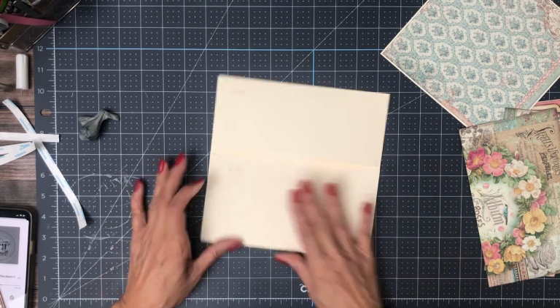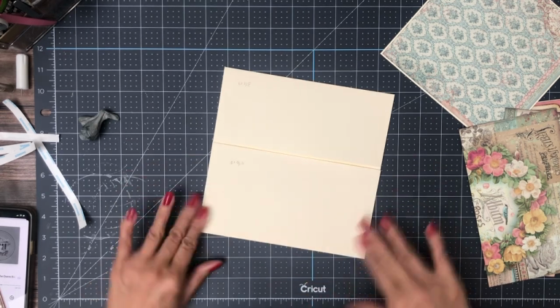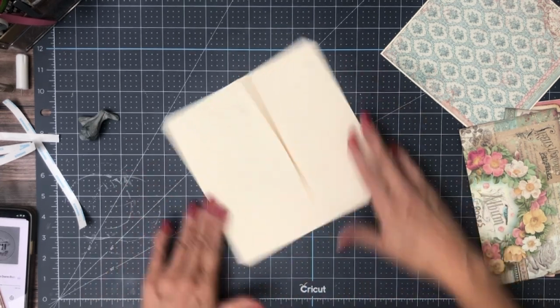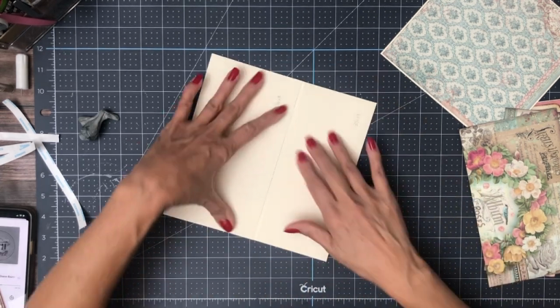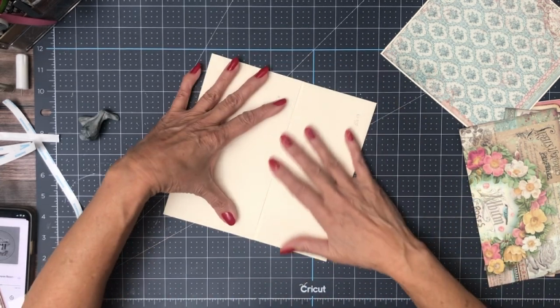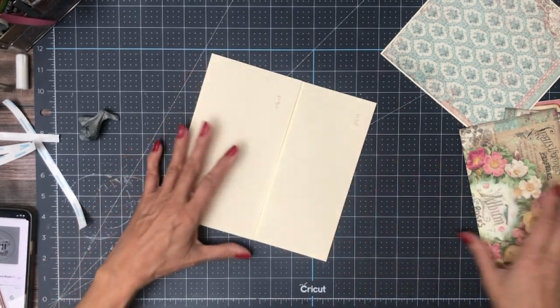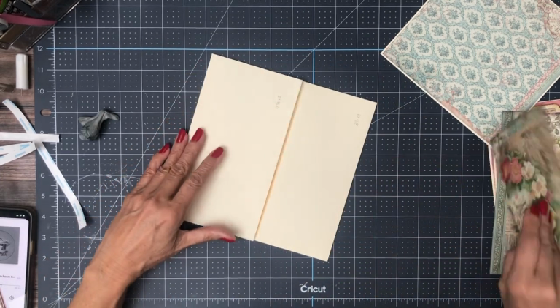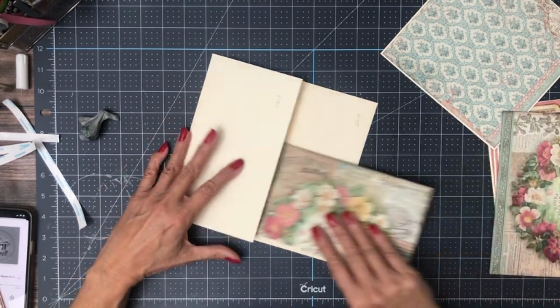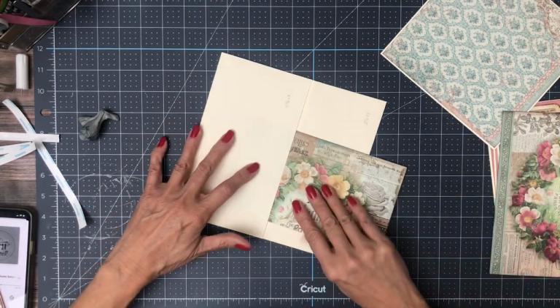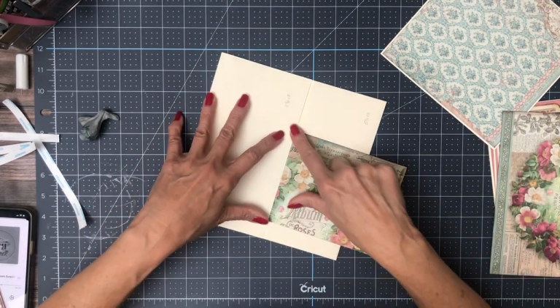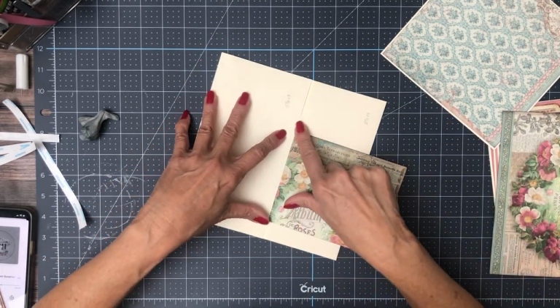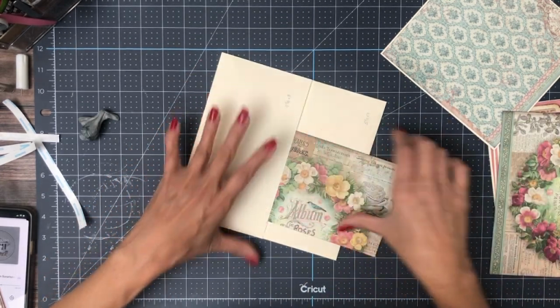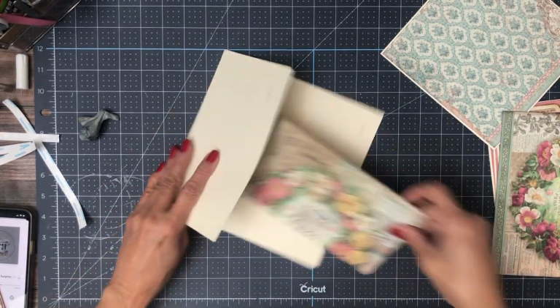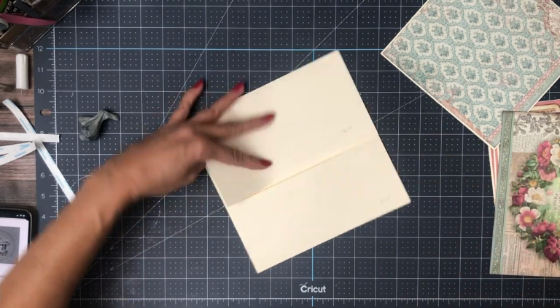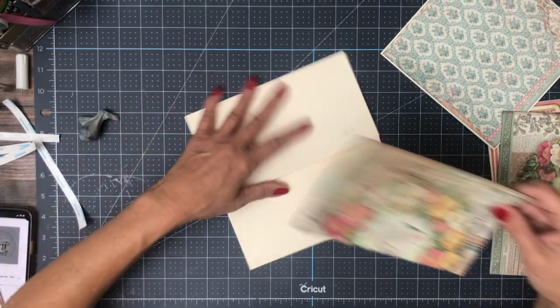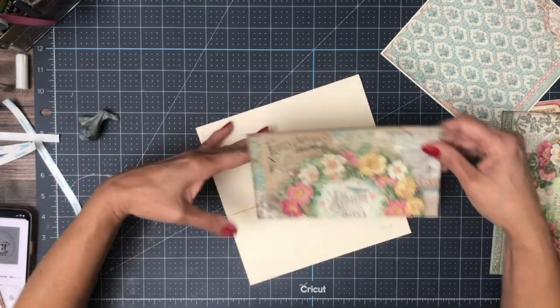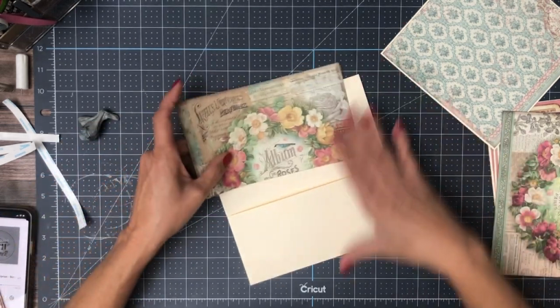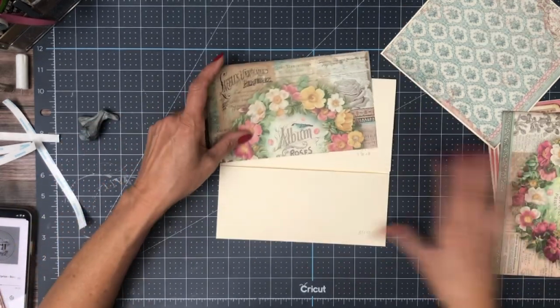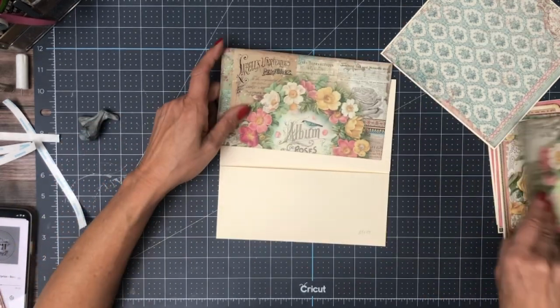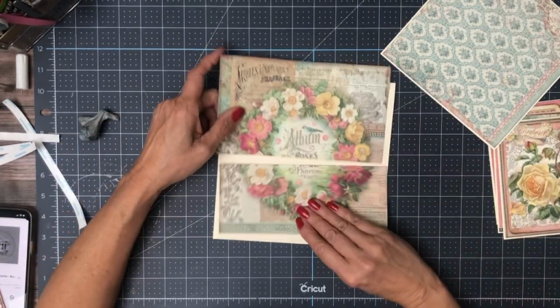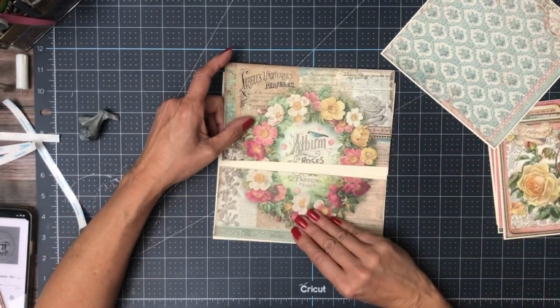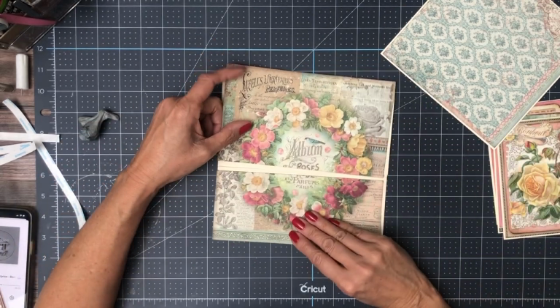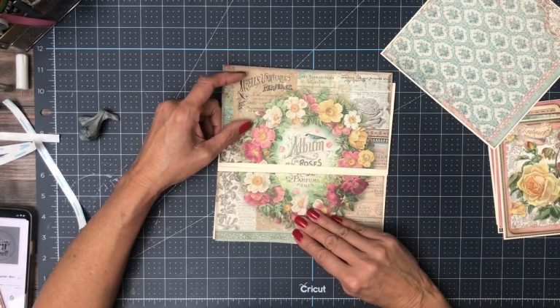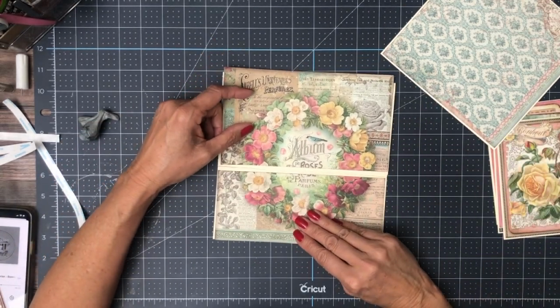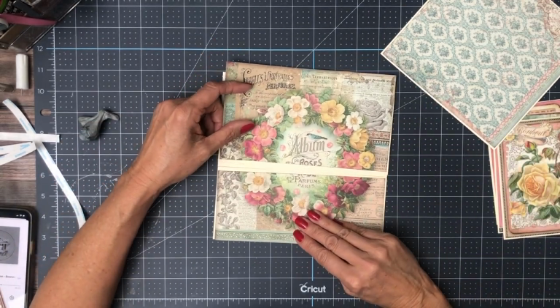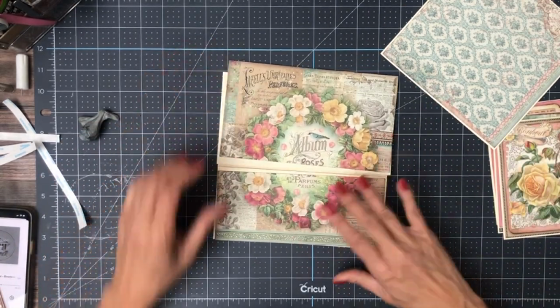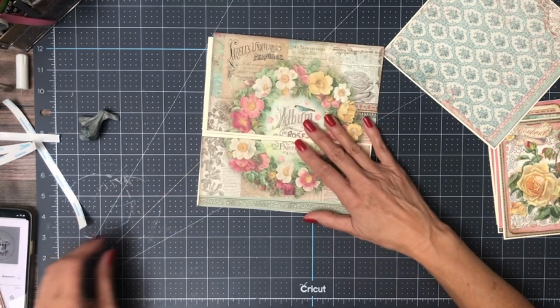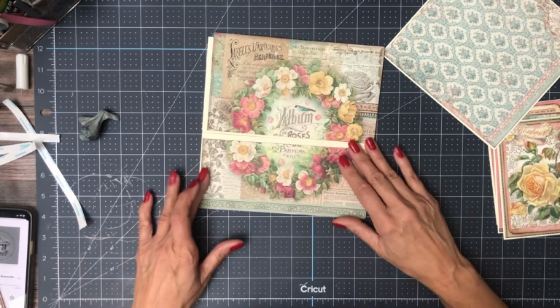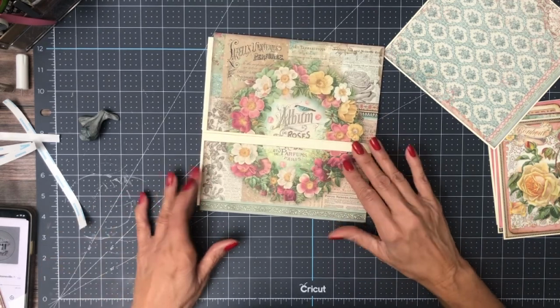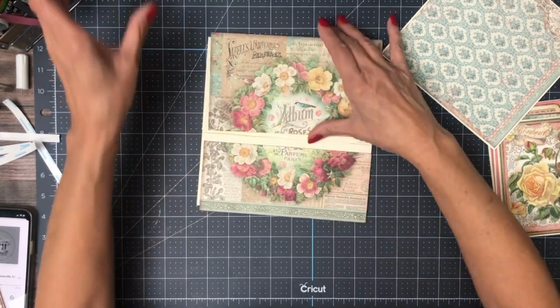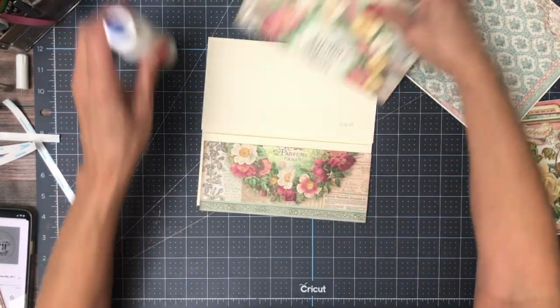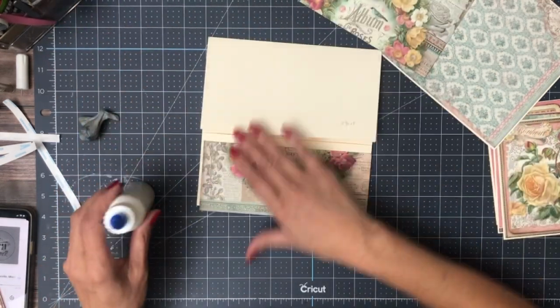There we go. There's a slight gap between the two. I chose this paper, which is from the 8x8 collection pack, and I've inked it with mahogany.